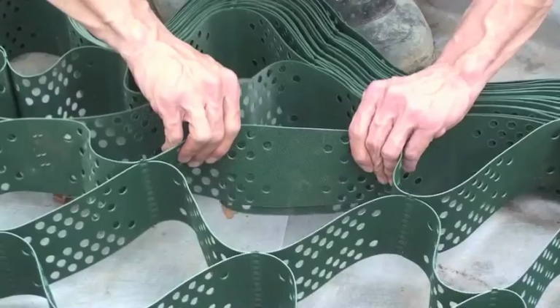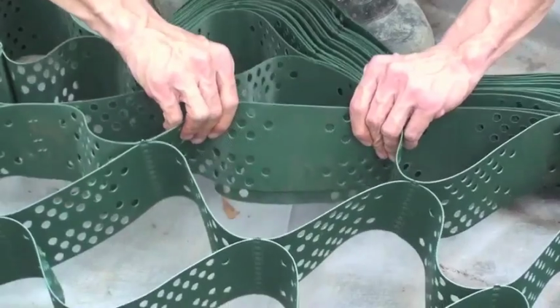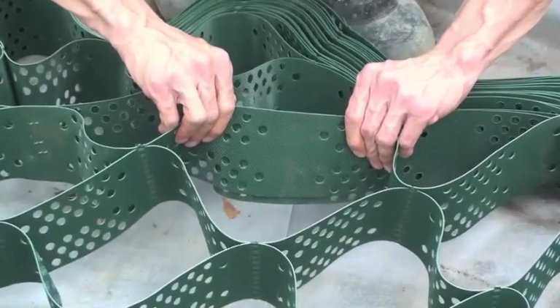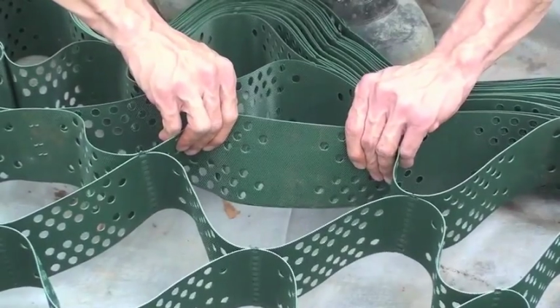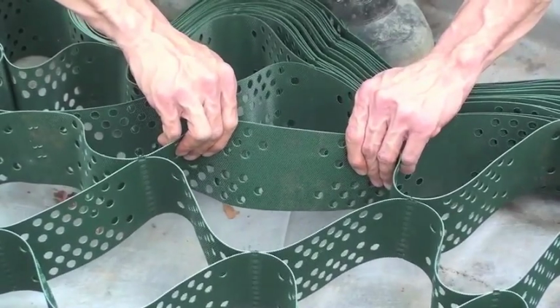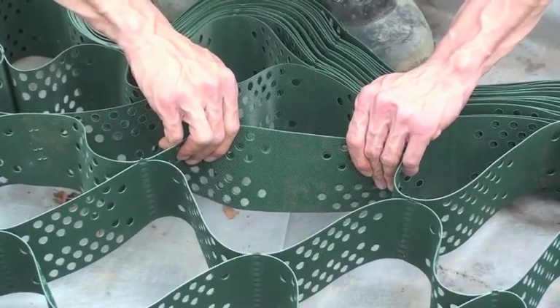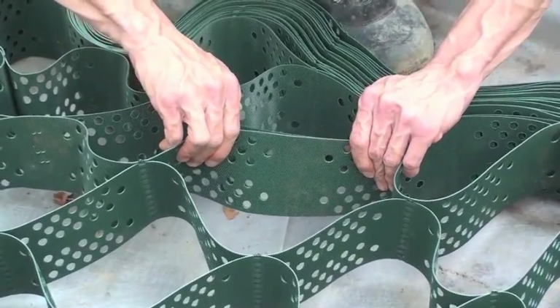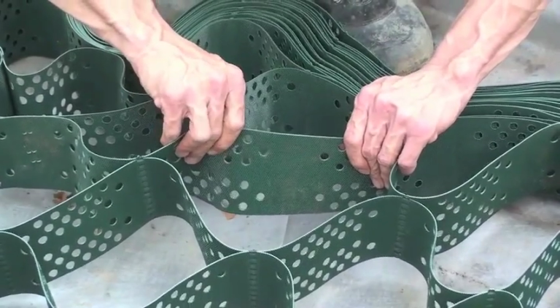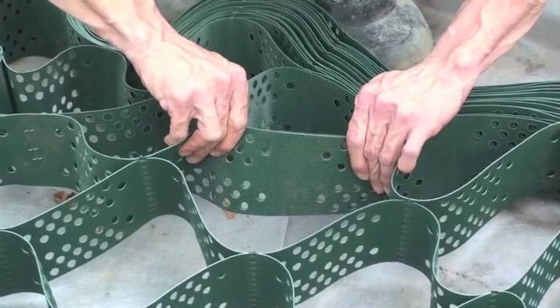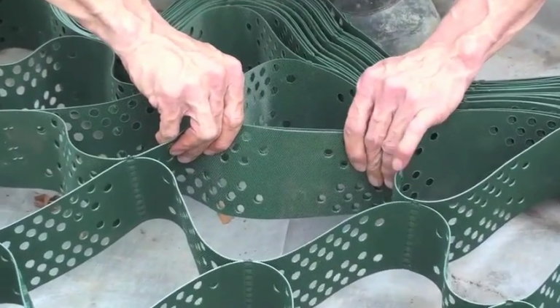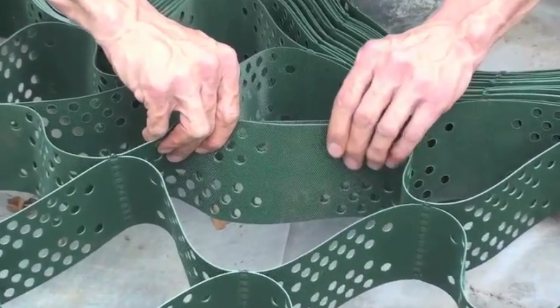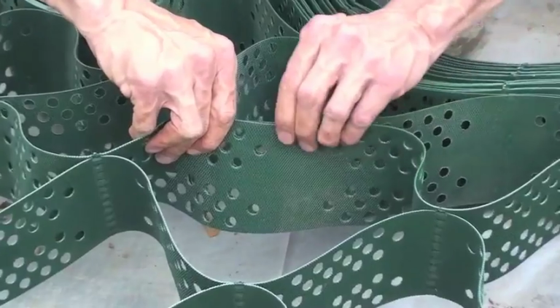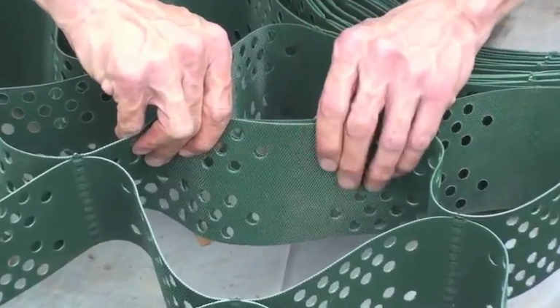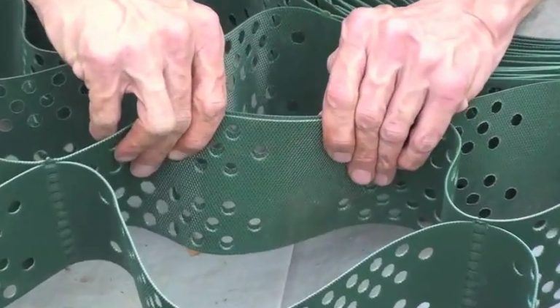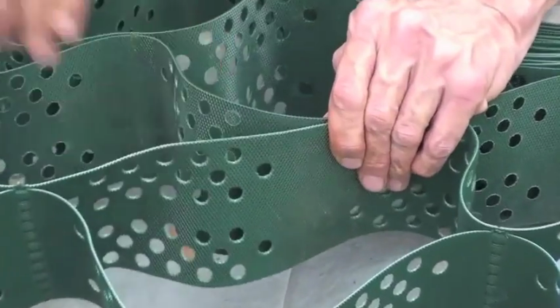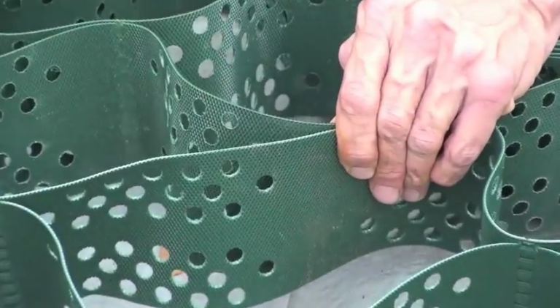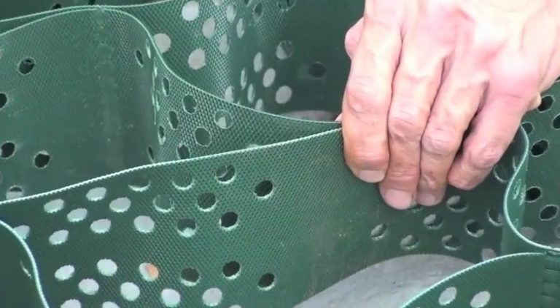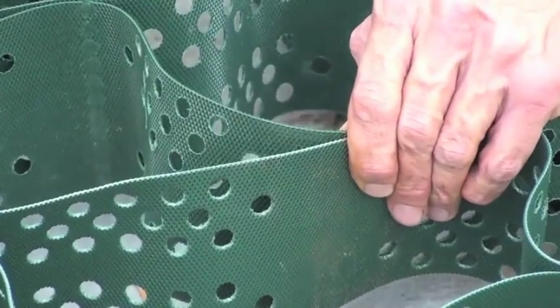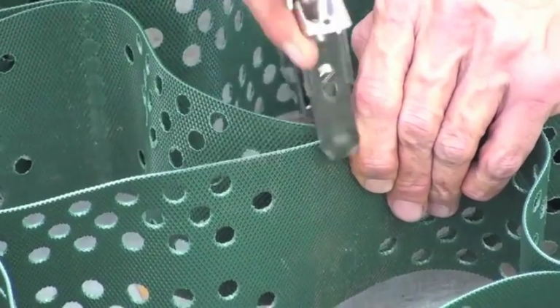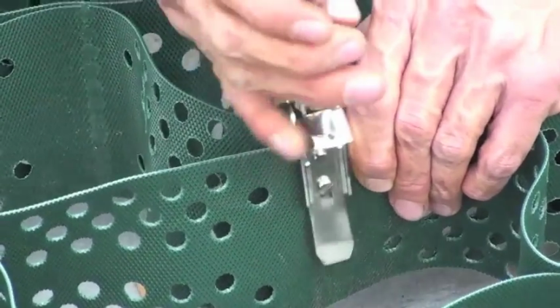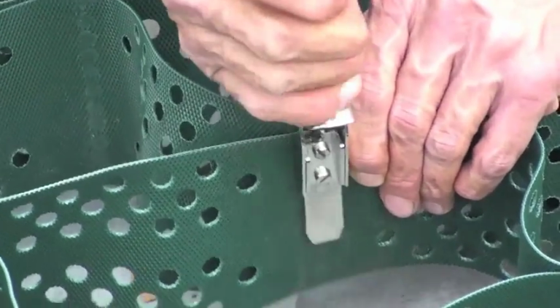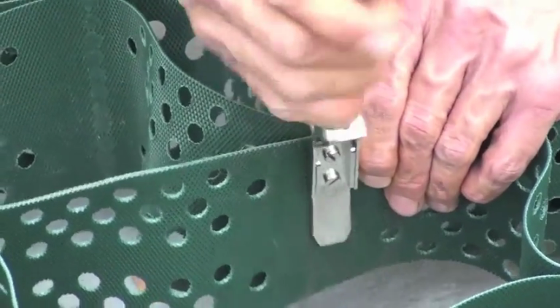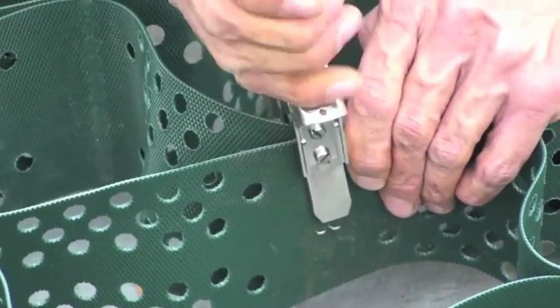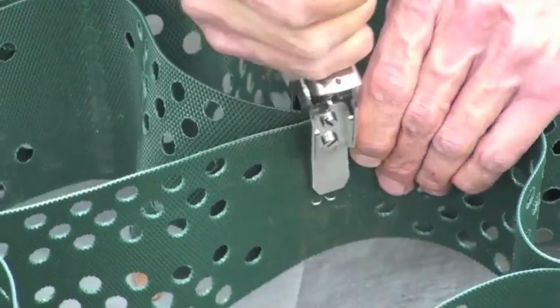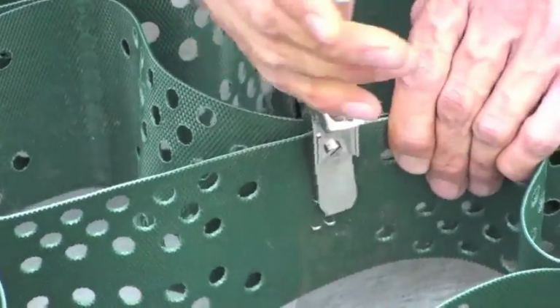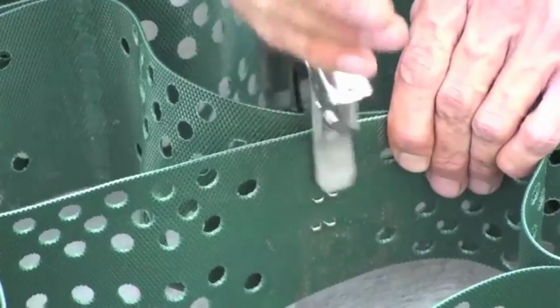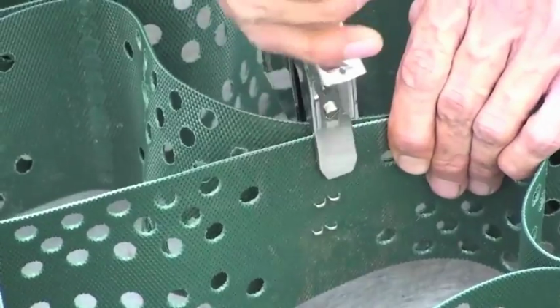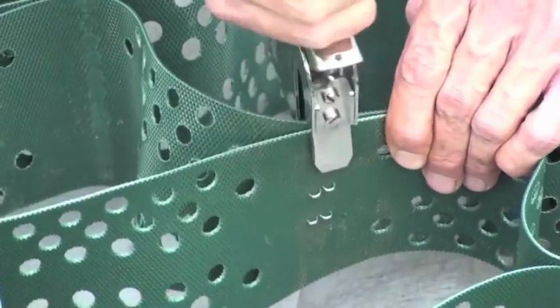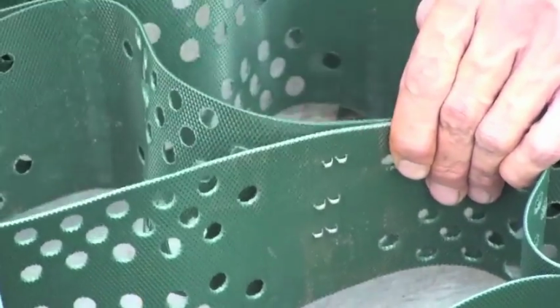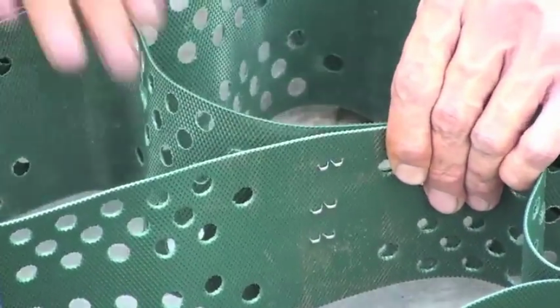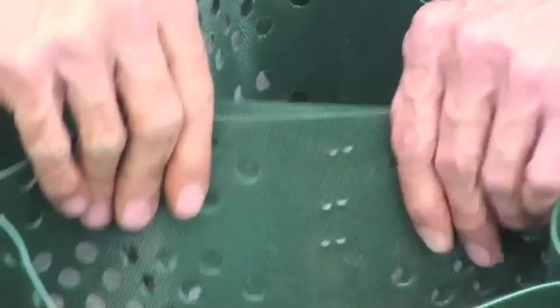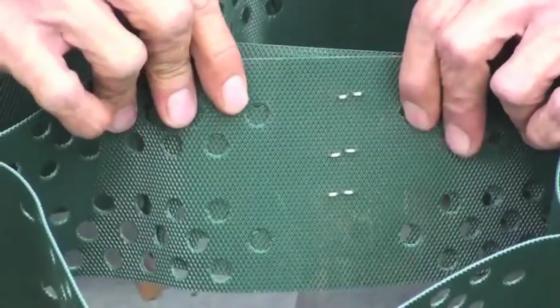To connect the top and bottom of the grid, you need to line up the engineered holes. Take the staple to the bottom of the center of the cell. Staple at least 3 to 4 staples per cell.